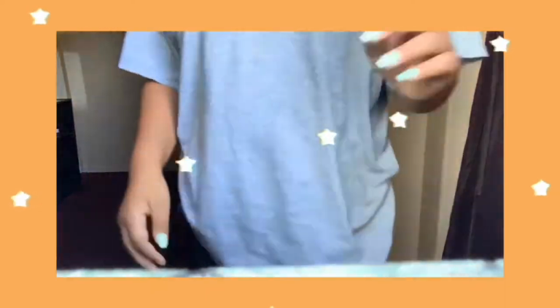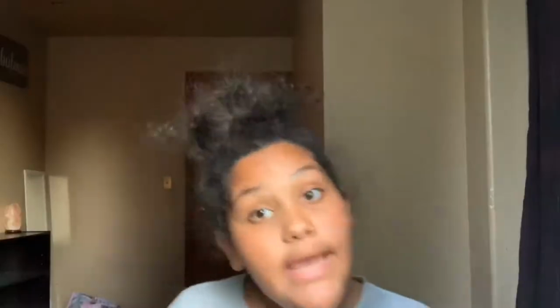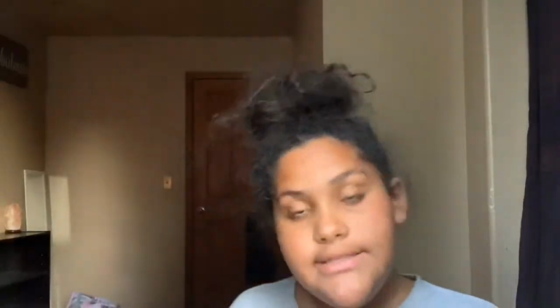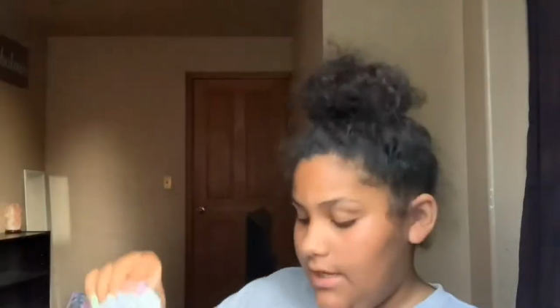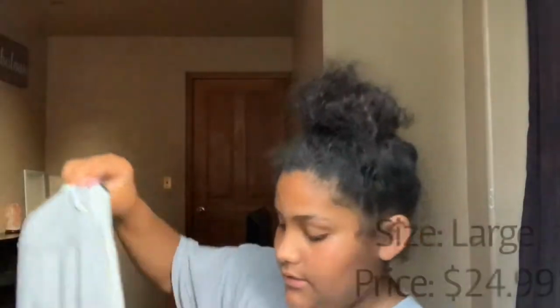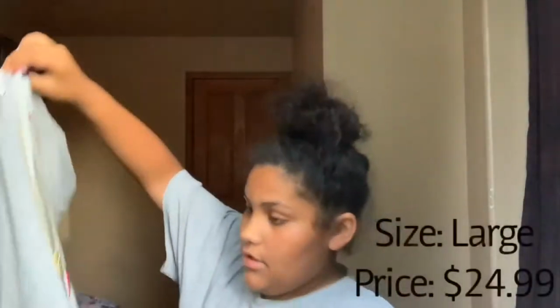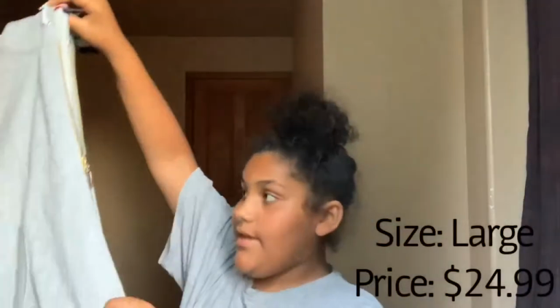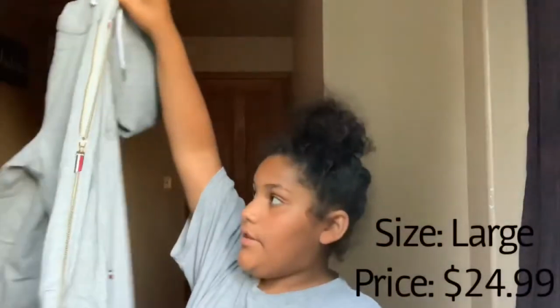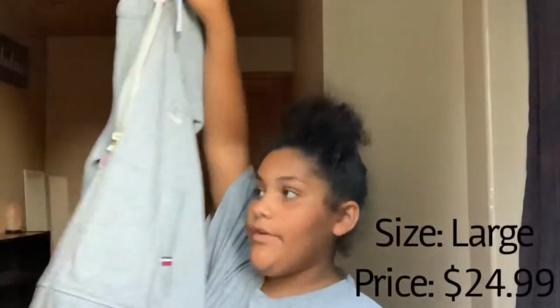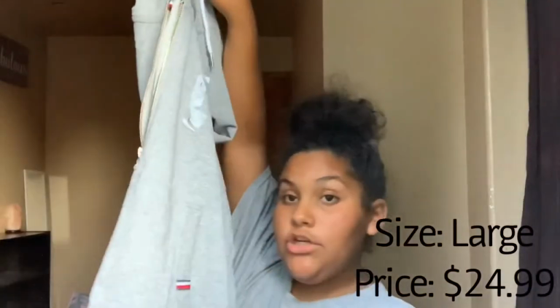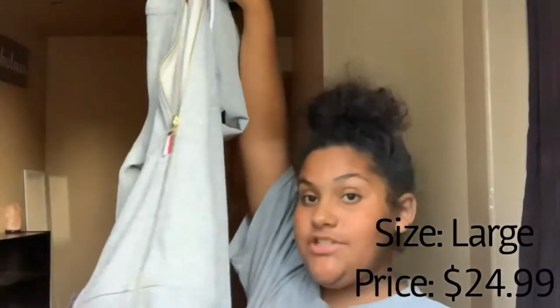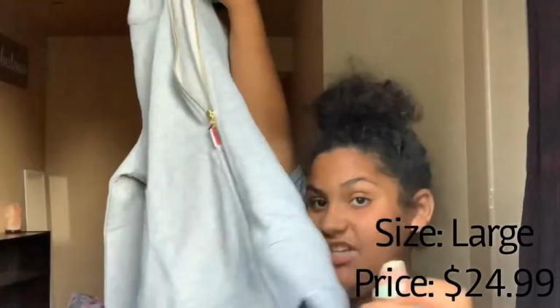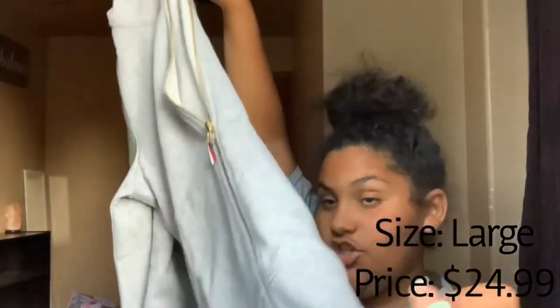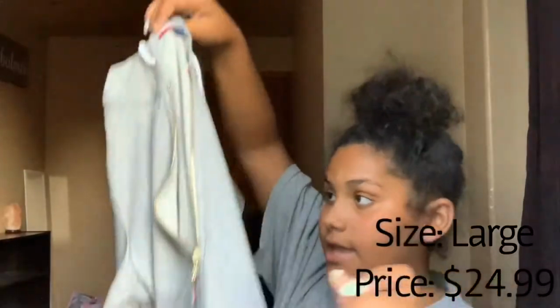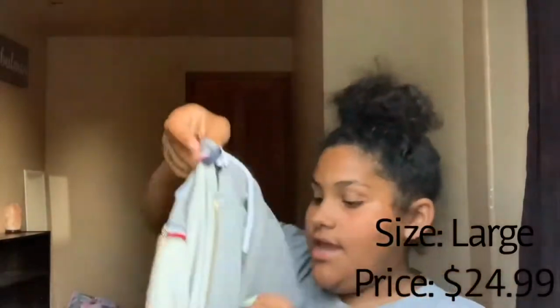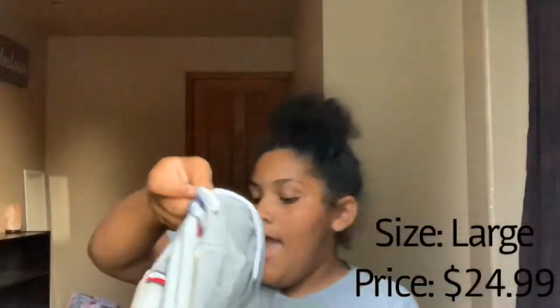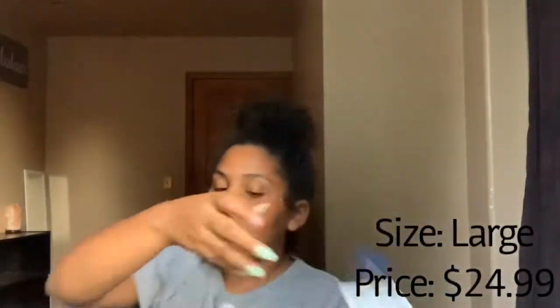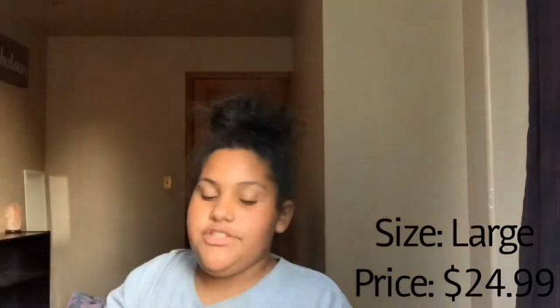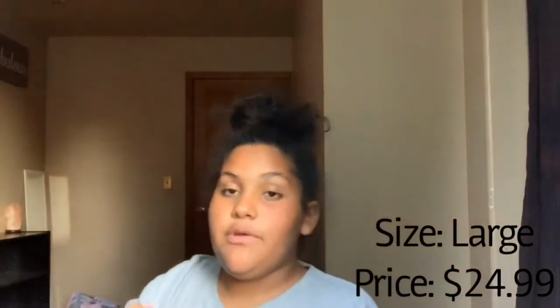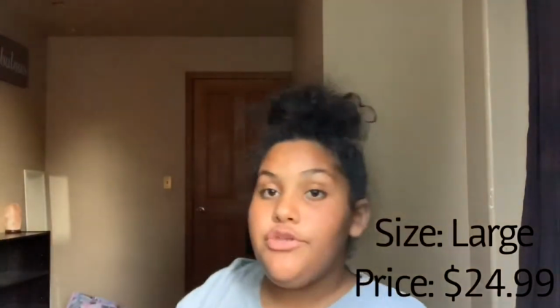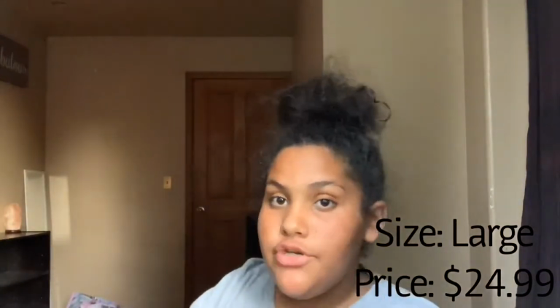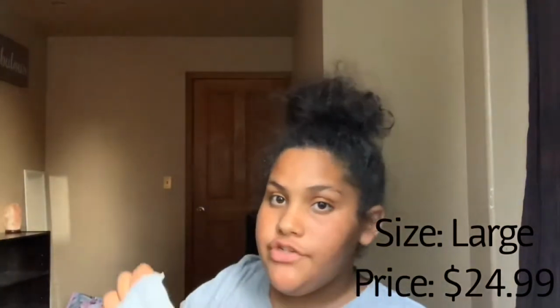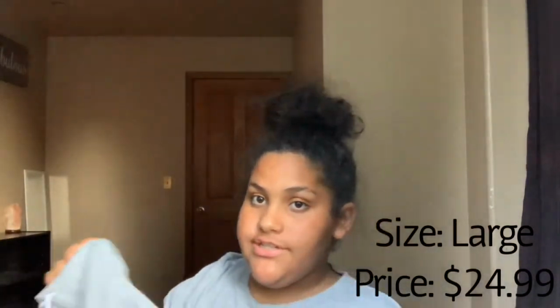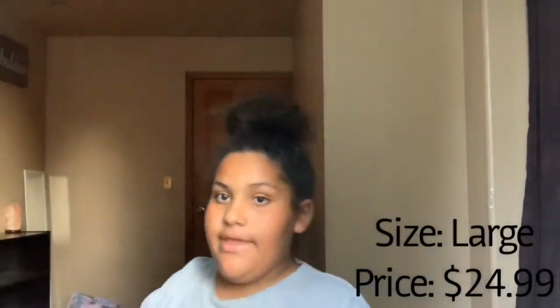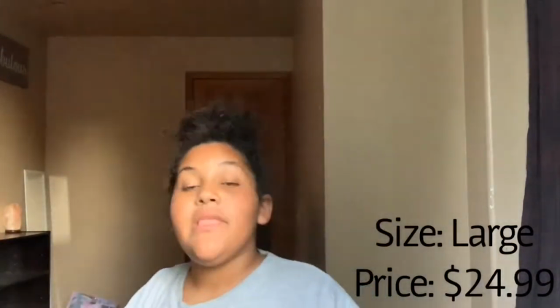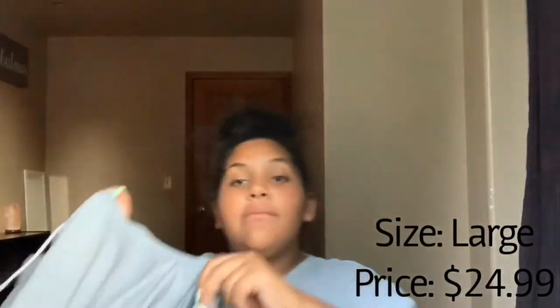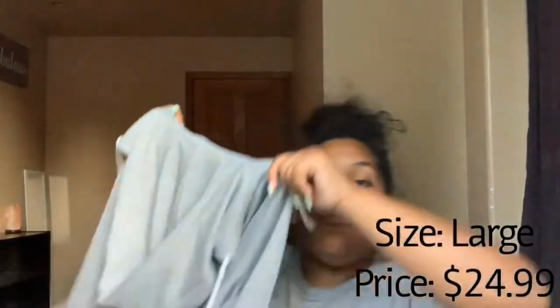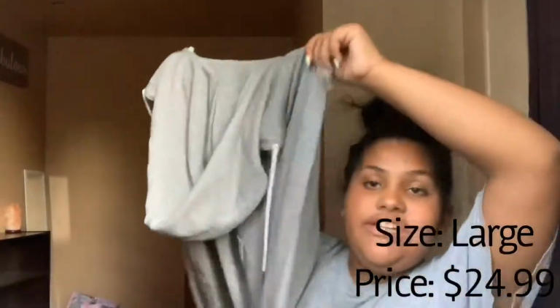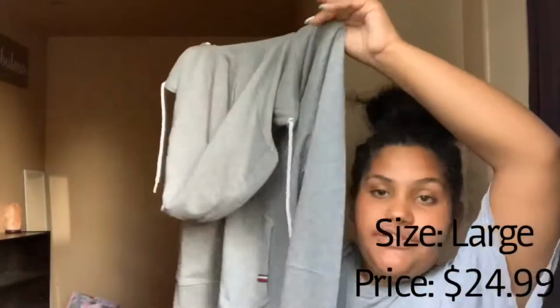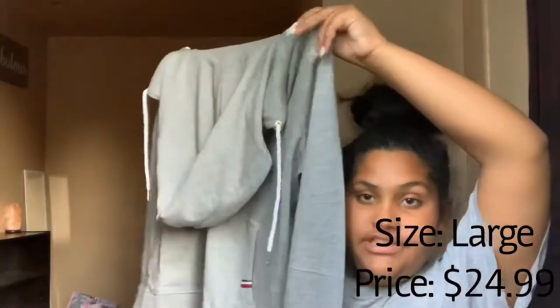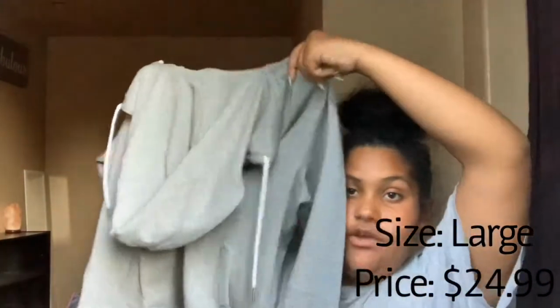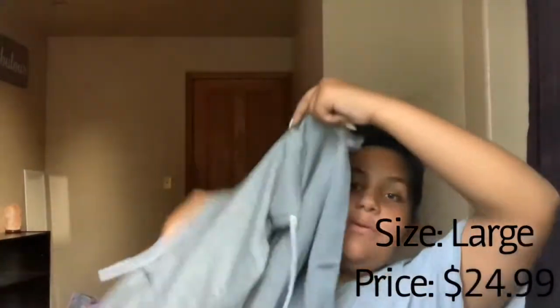Next I got this Tommy Hilfiger jacket thing, and it'll be super cute over just a white shirt, leaving it open.